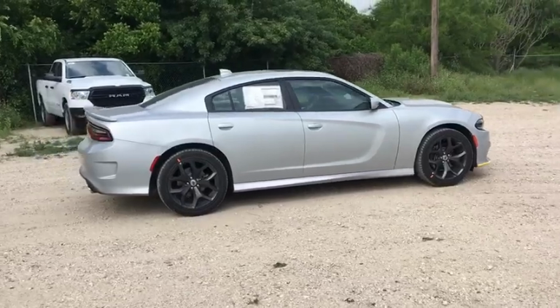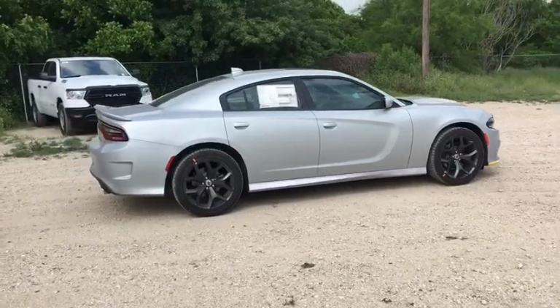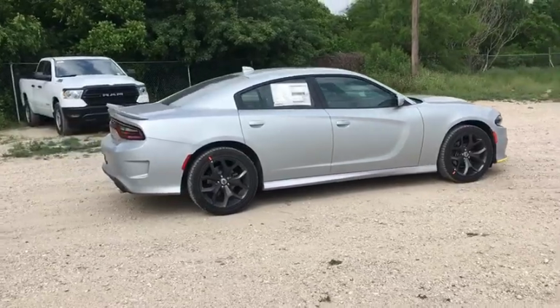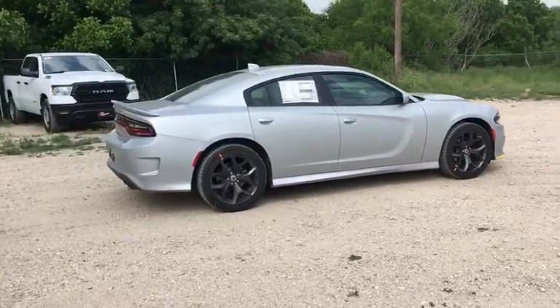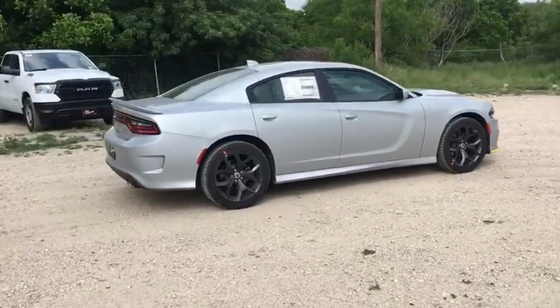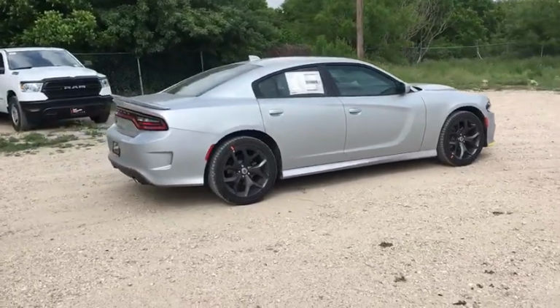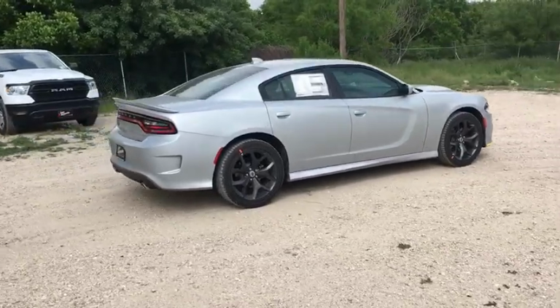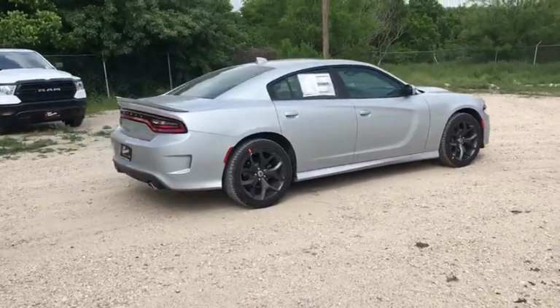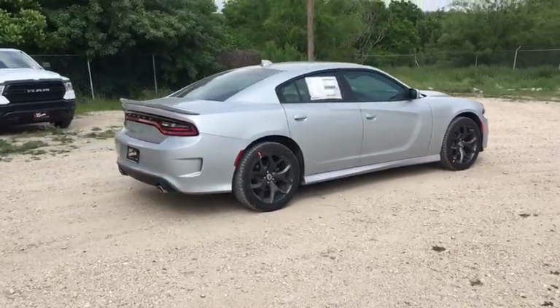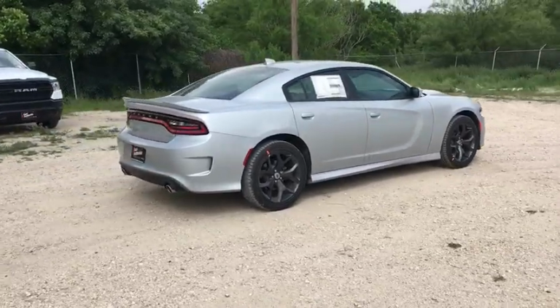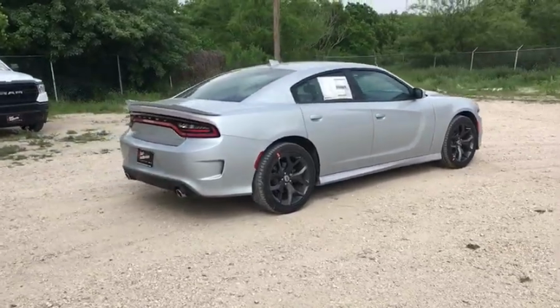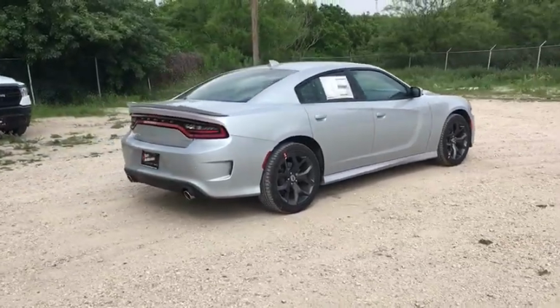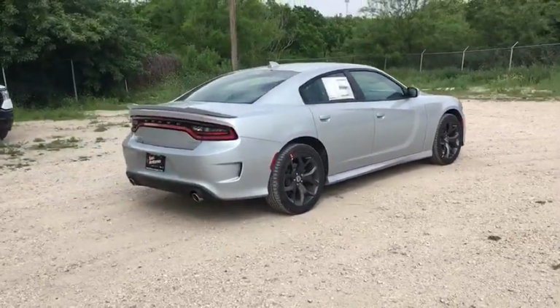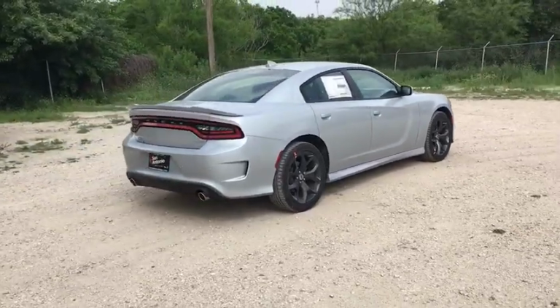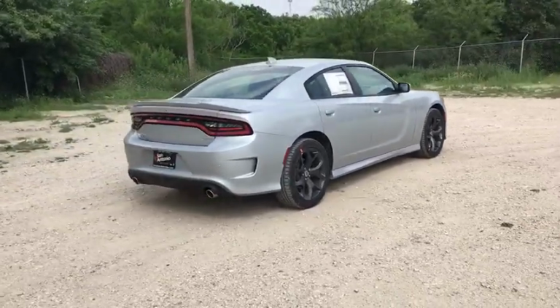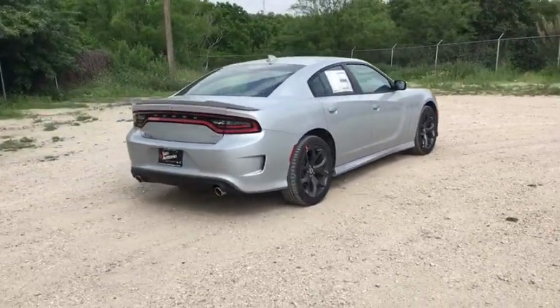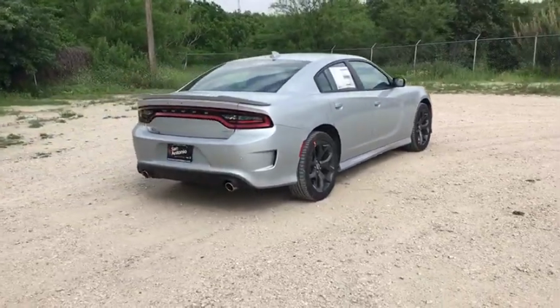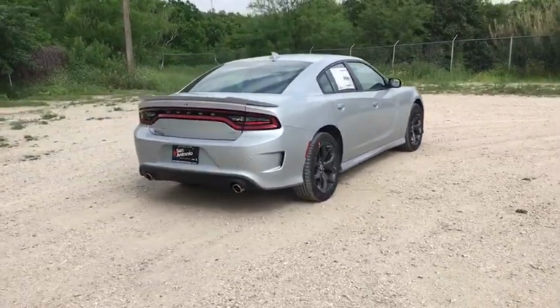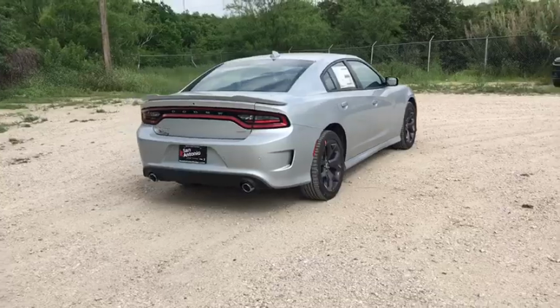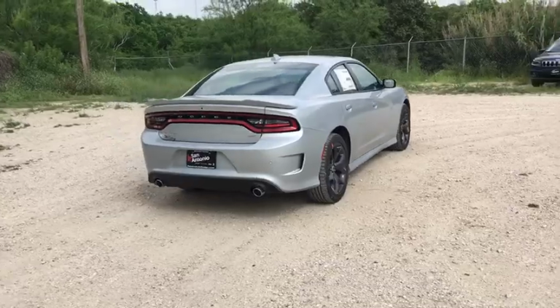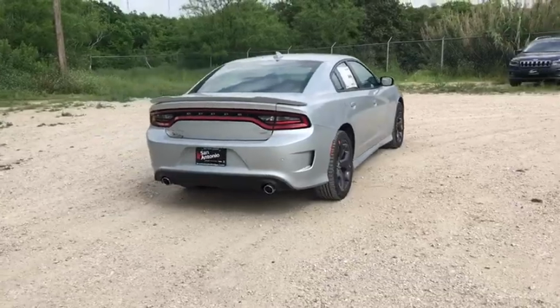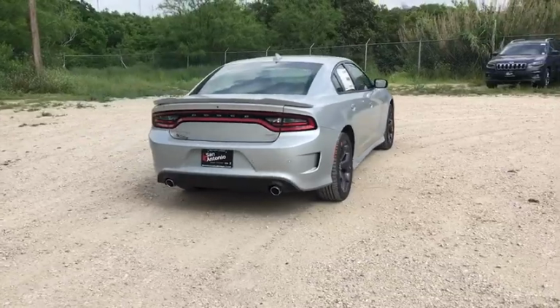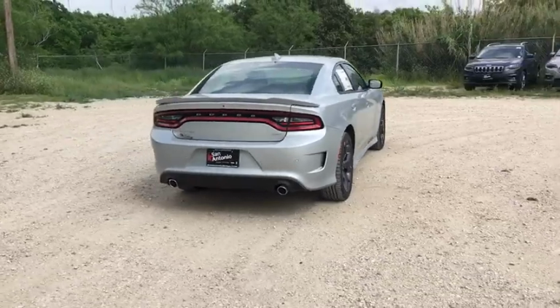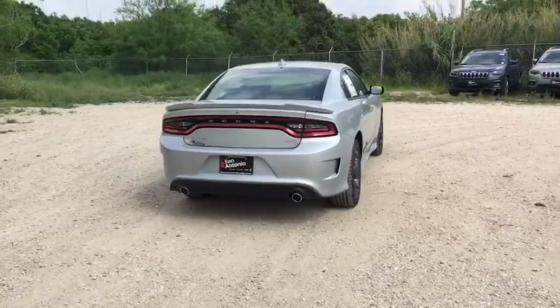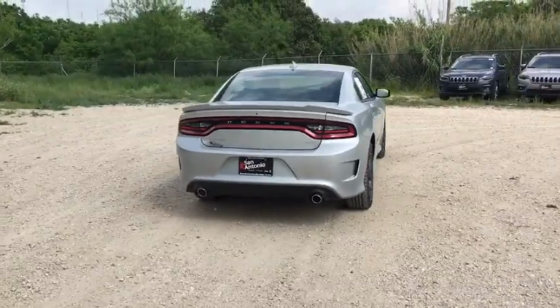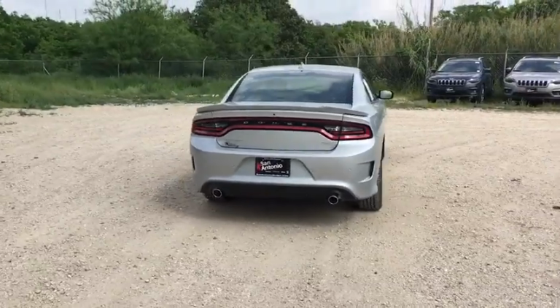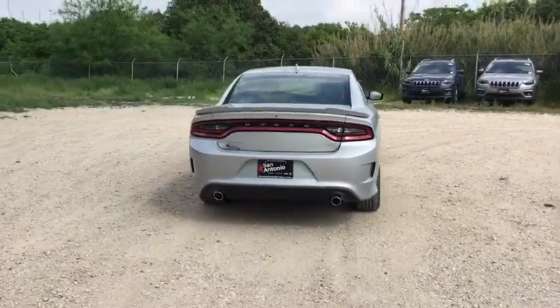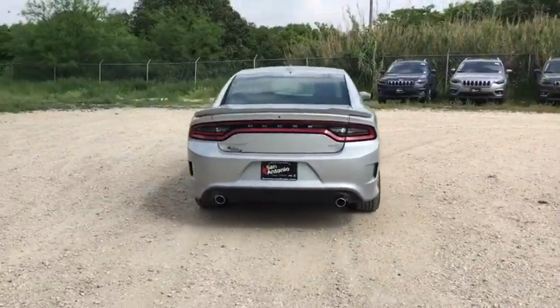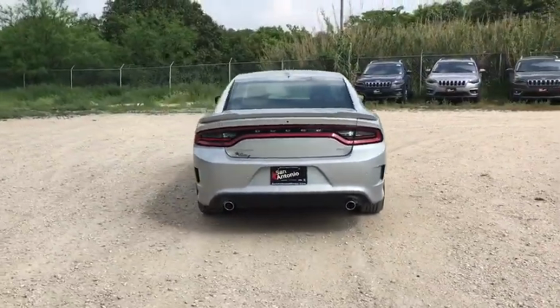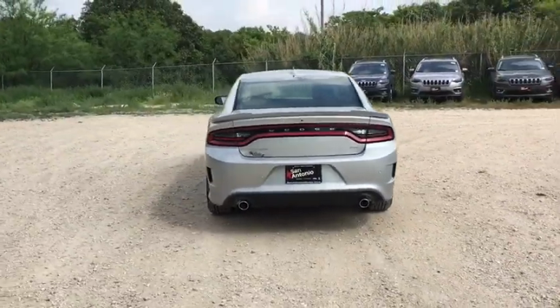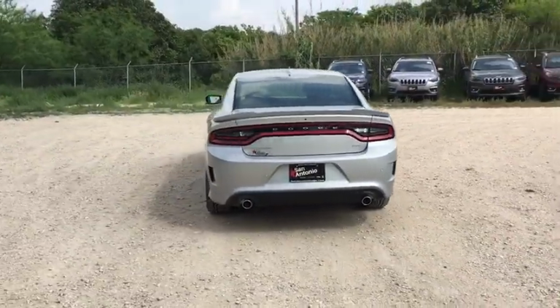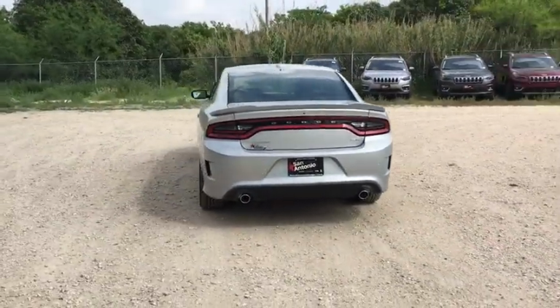Peace of mind comes standard with Charger's 5-star government front and side impact crash test rating. This vehicle has less than 100 miles.